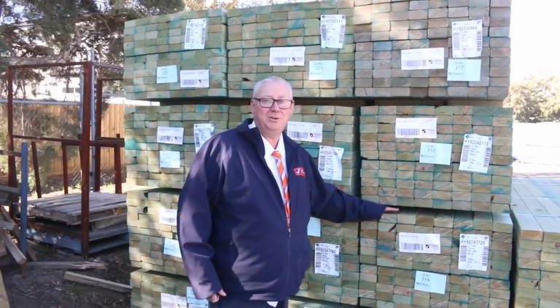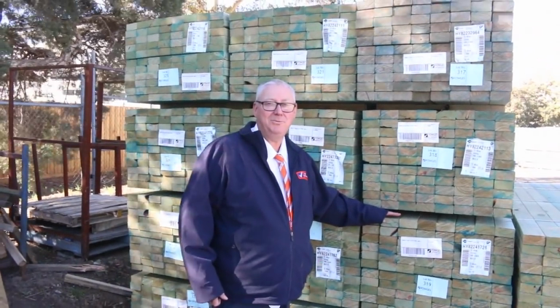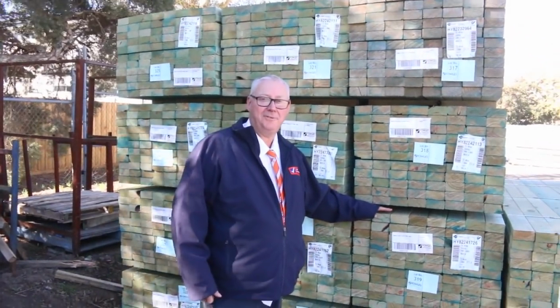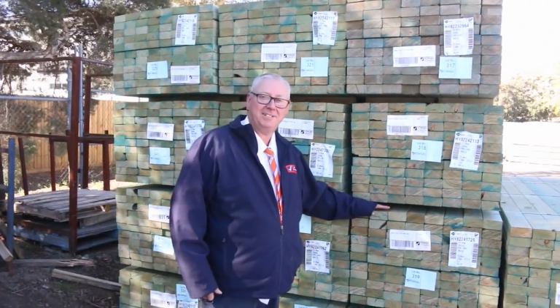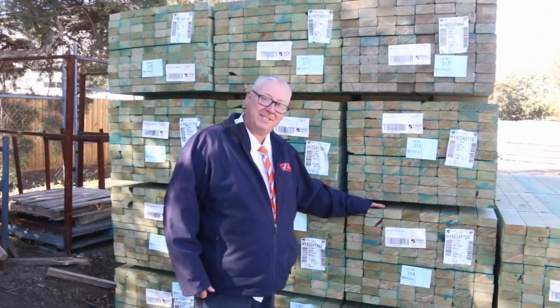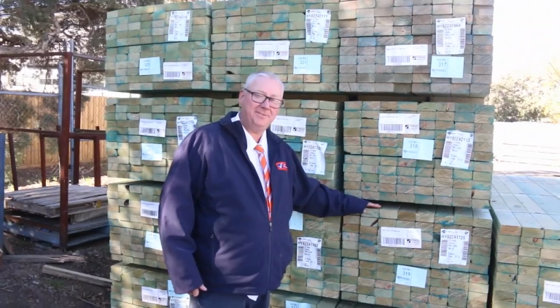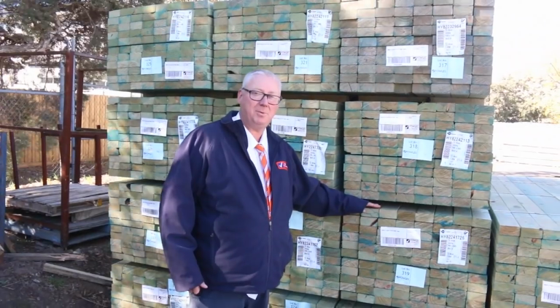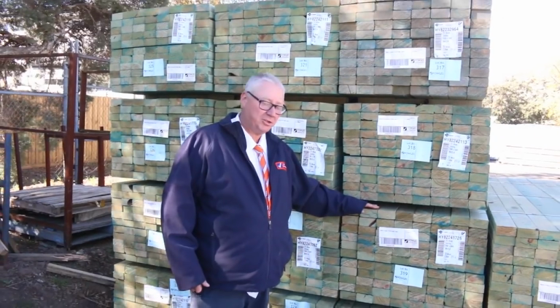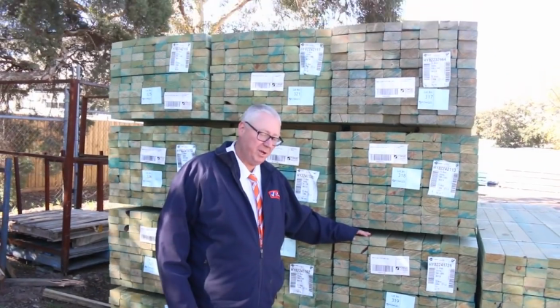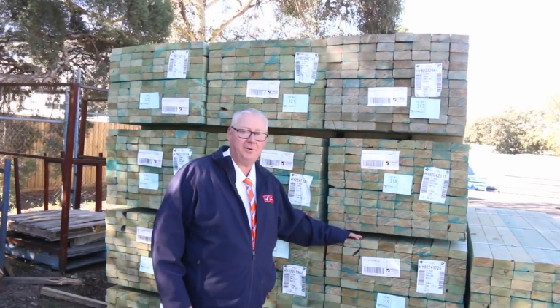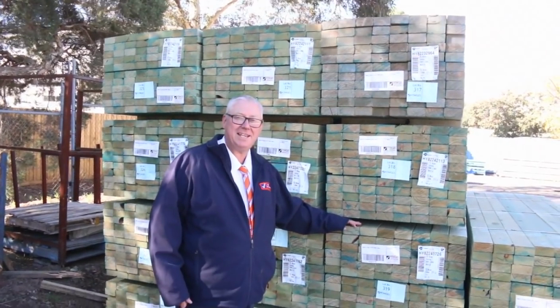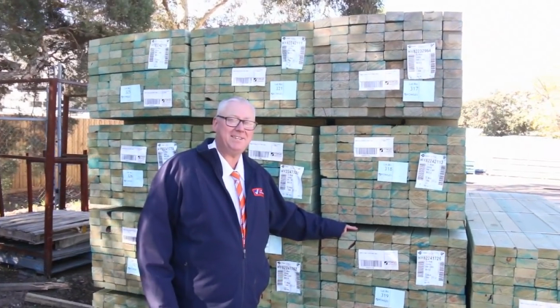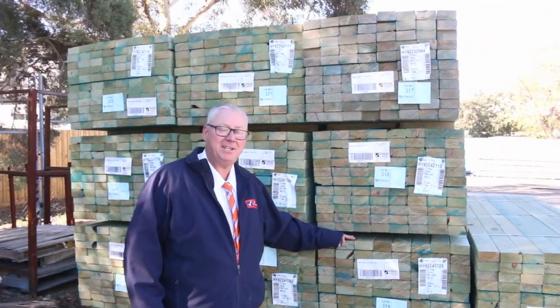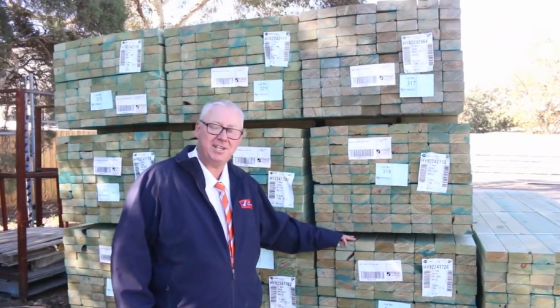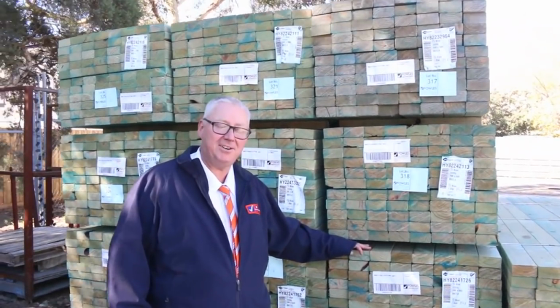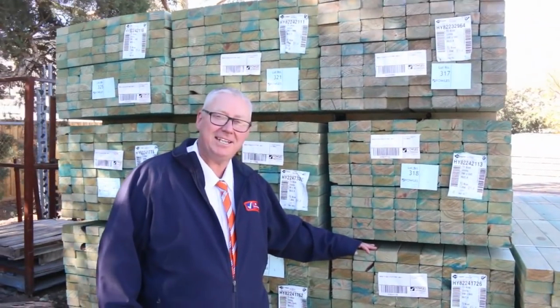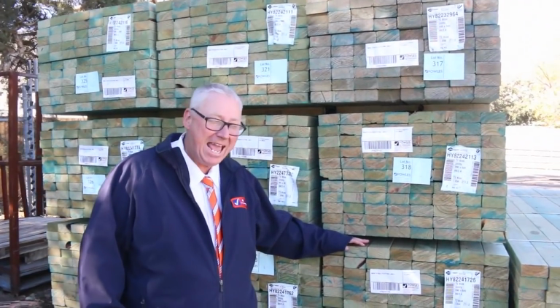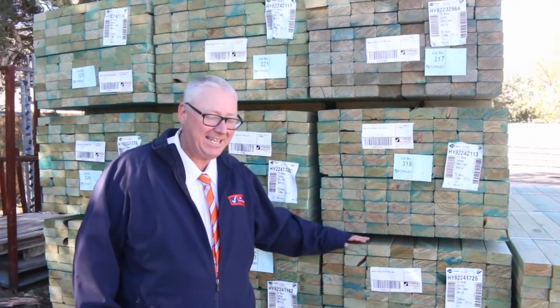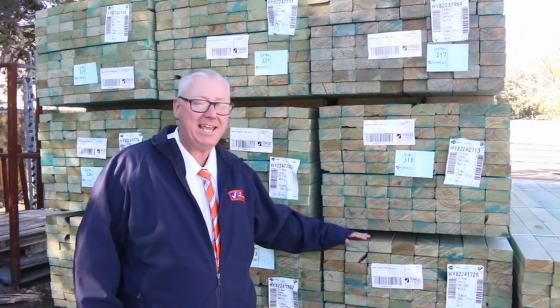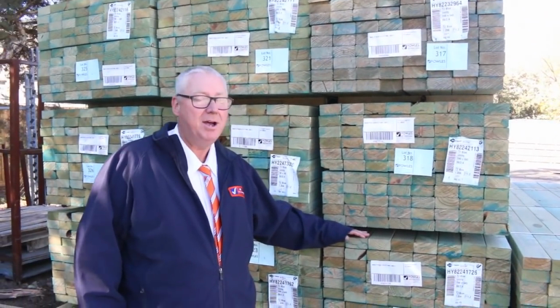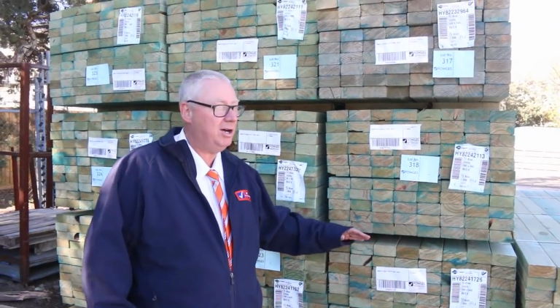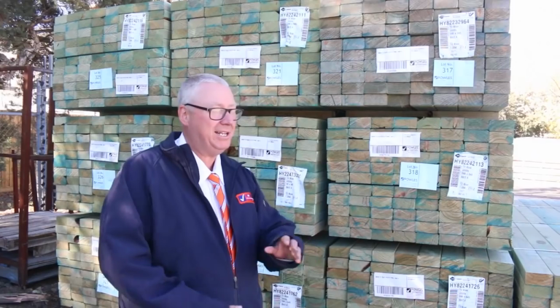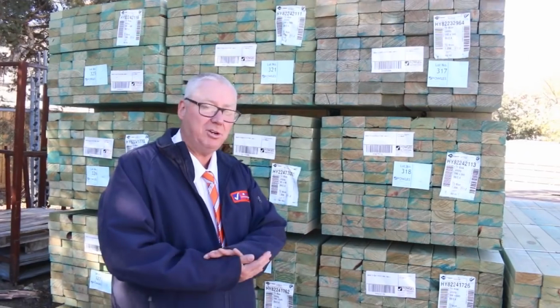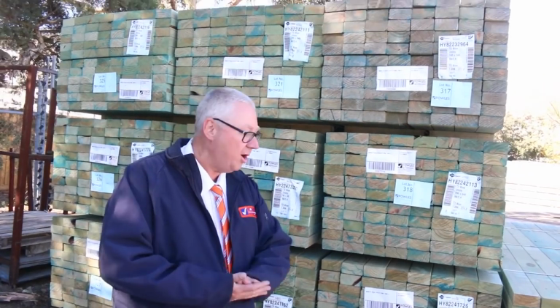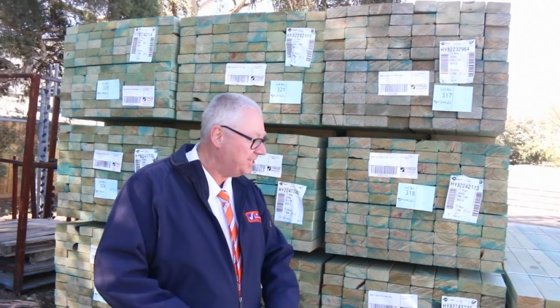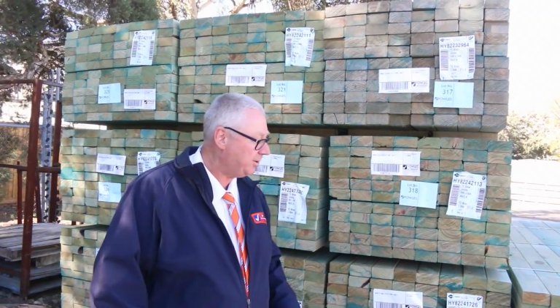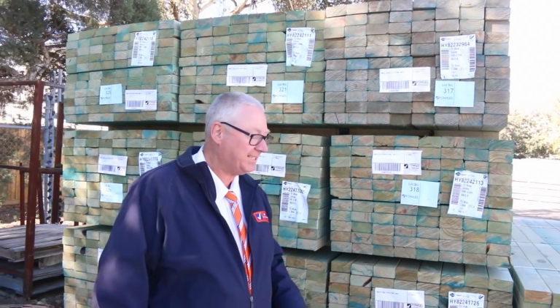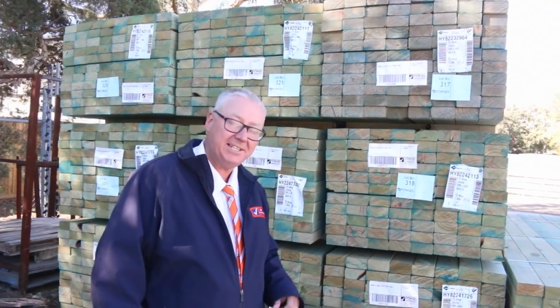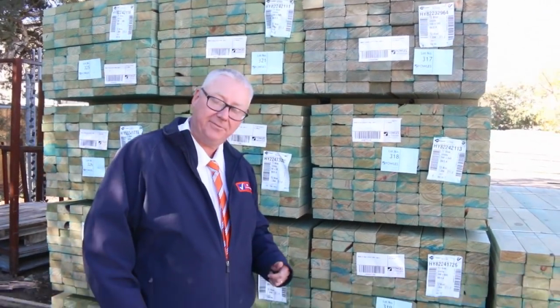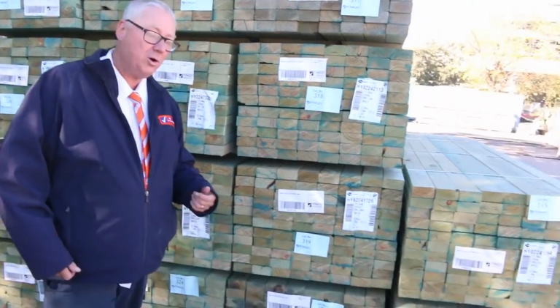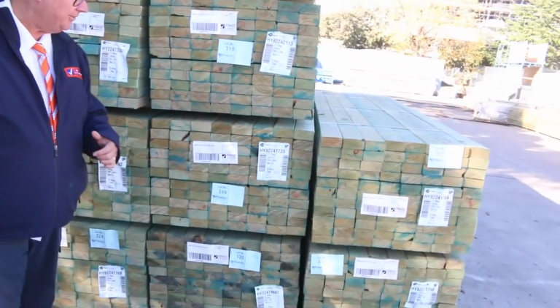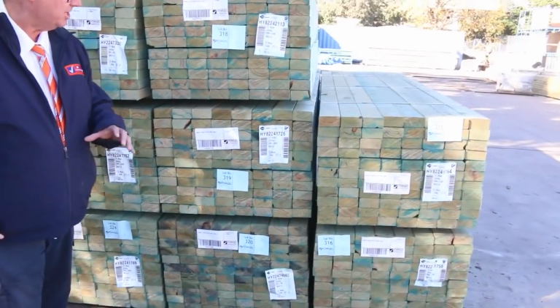Hello, Michael from Fowls here once again for tomorrow's auction preview for Wednesday the 8th of May 2019 at 10am. Plenty of stock arrived in this week once again — let's go for a walk and have a look.